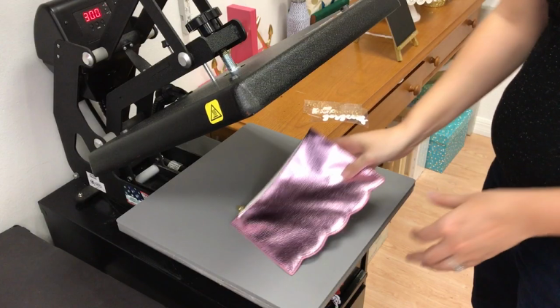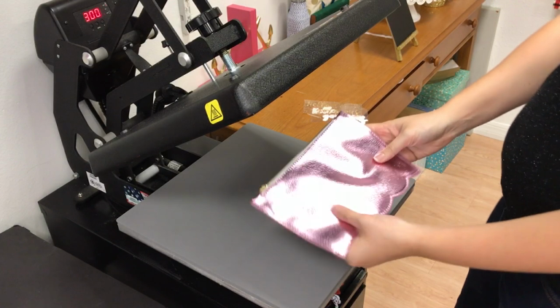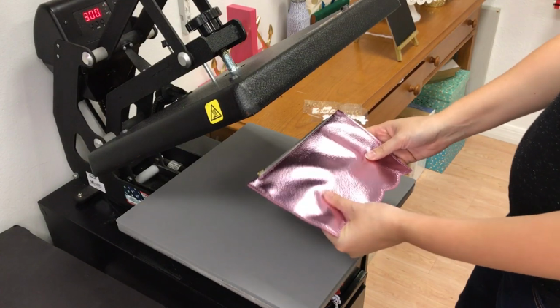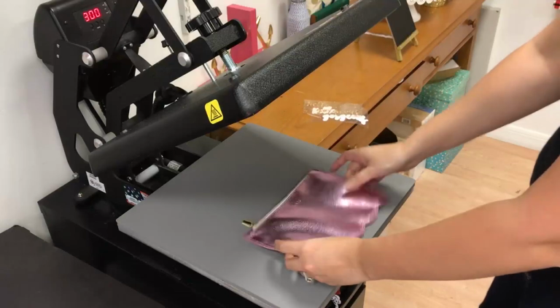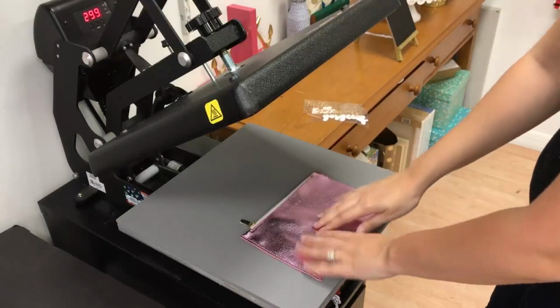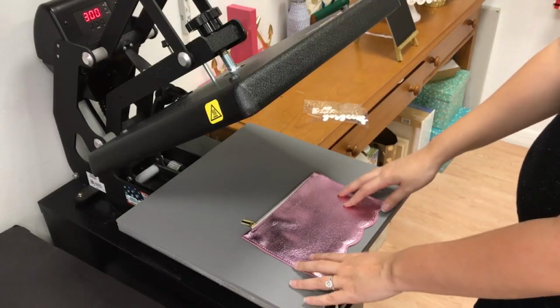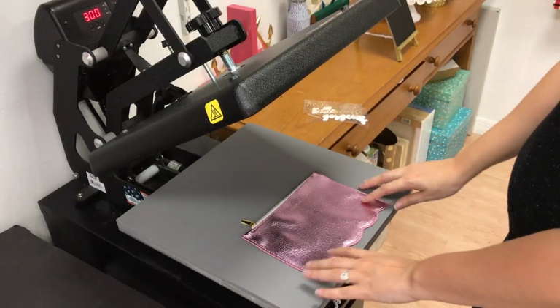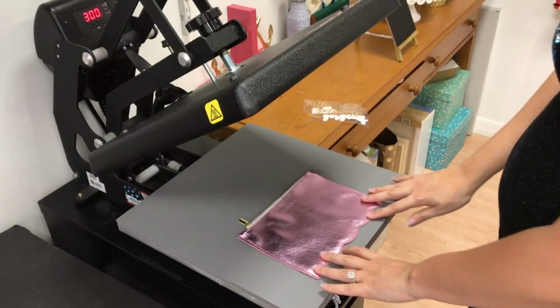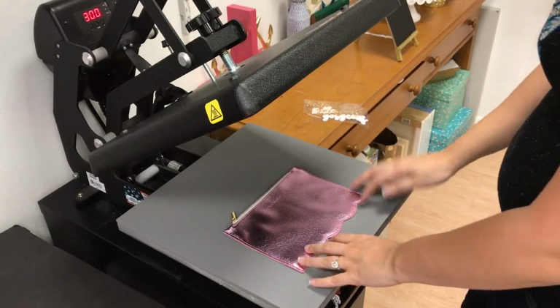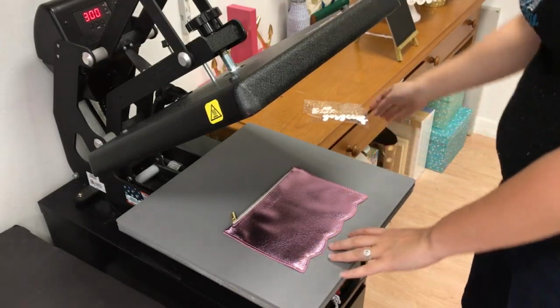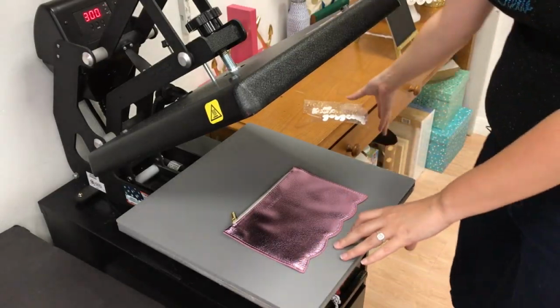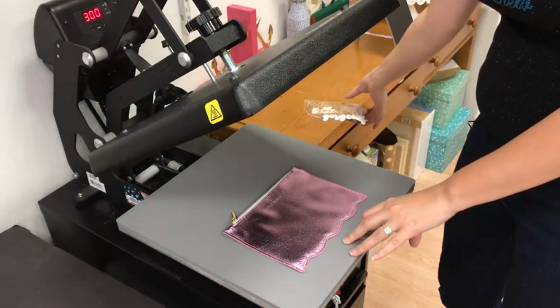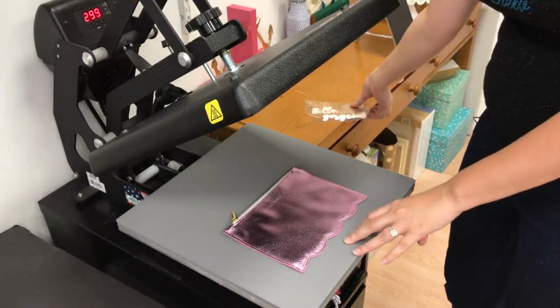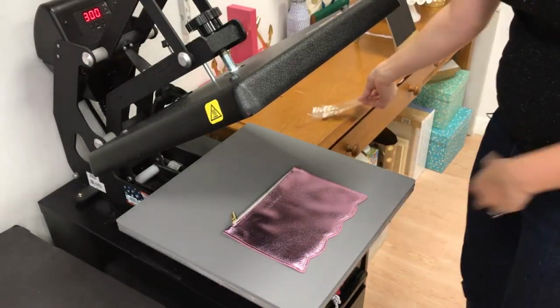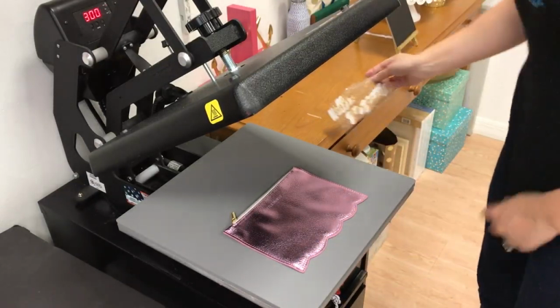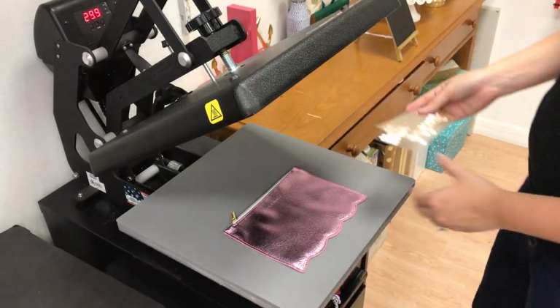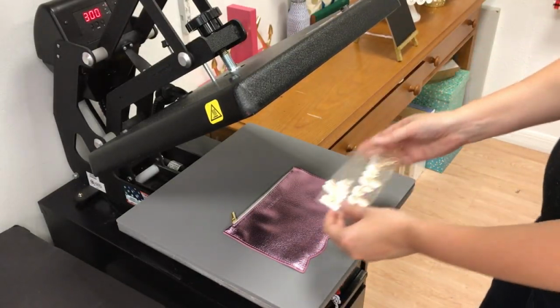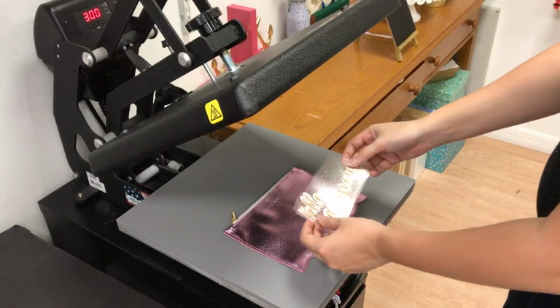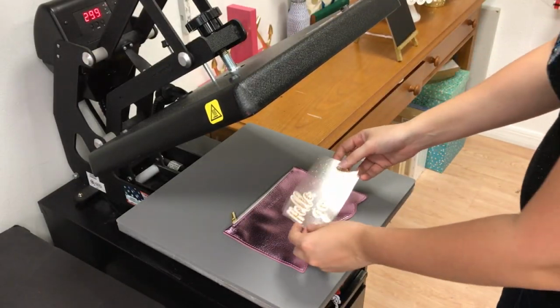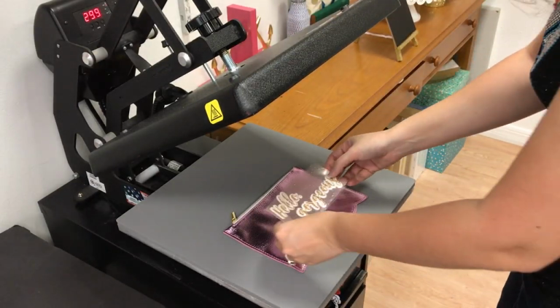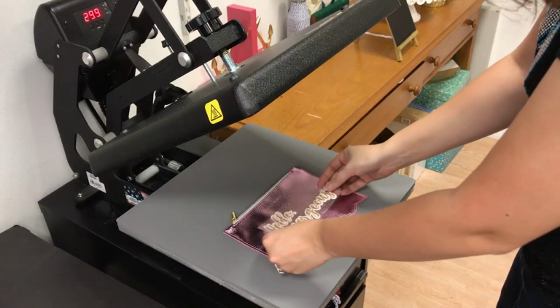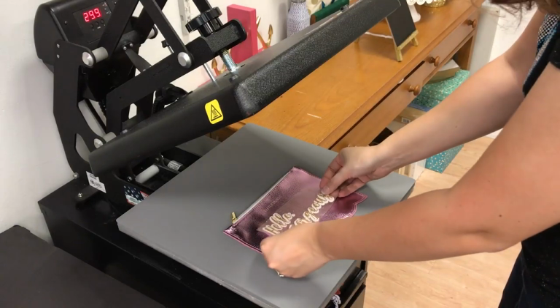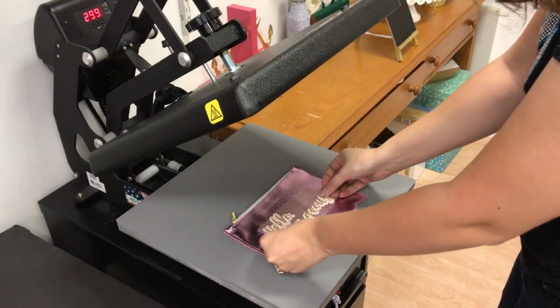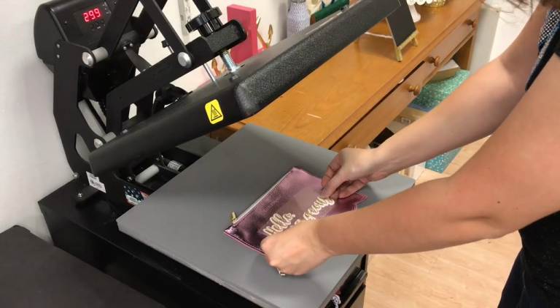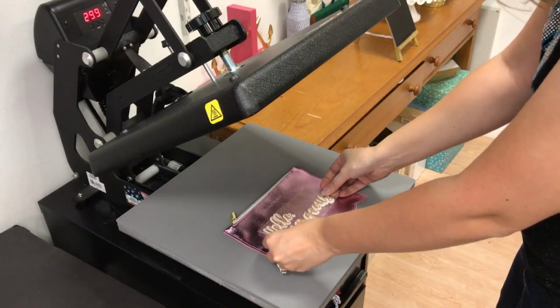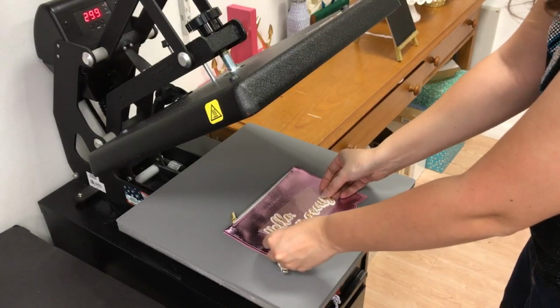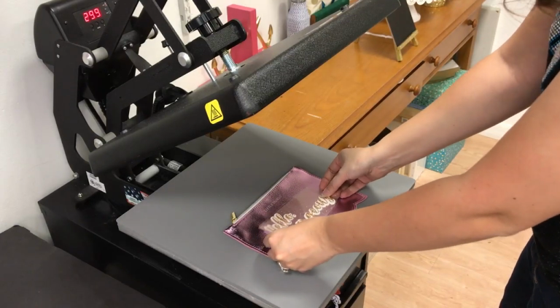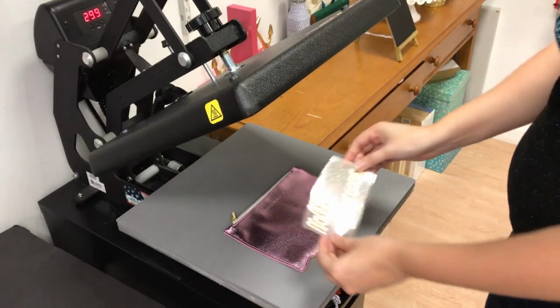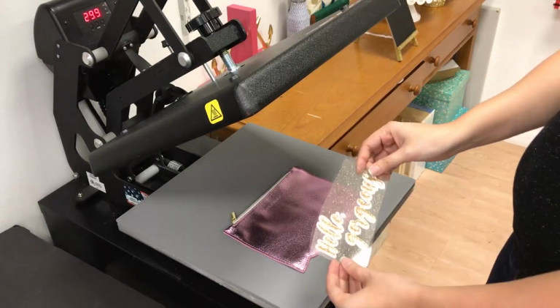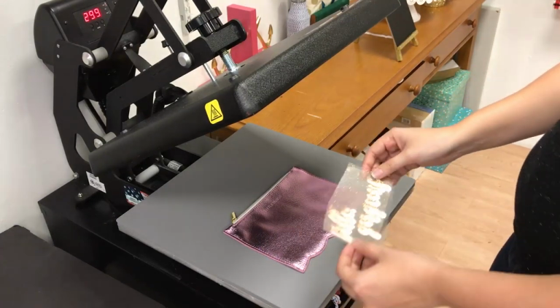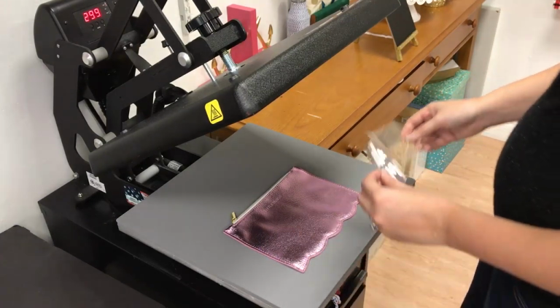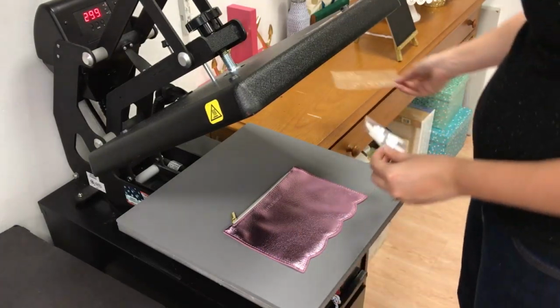Here's my little pouch. I have this in my heat press, set to about 300 degrees. Now I'm going to do a two-color design. Because I'm doing glitter, I want it to stand out, so I did it offset.